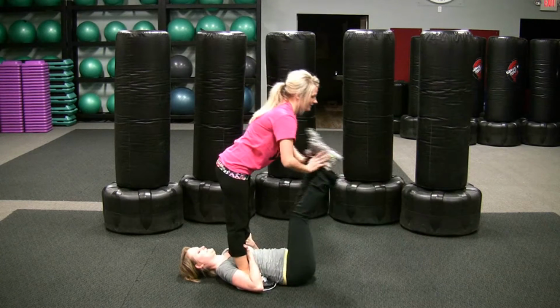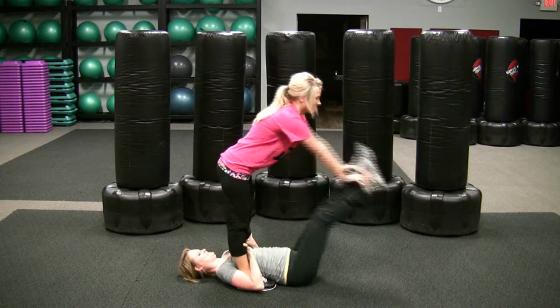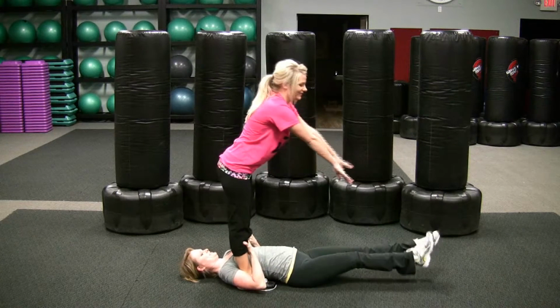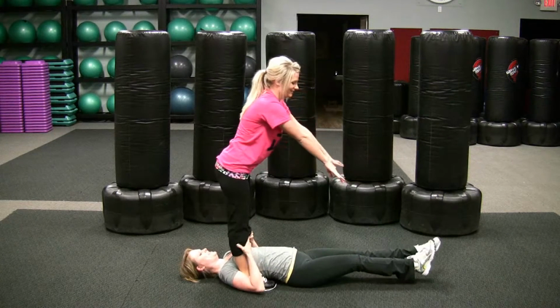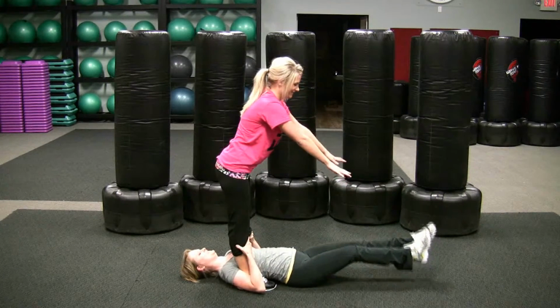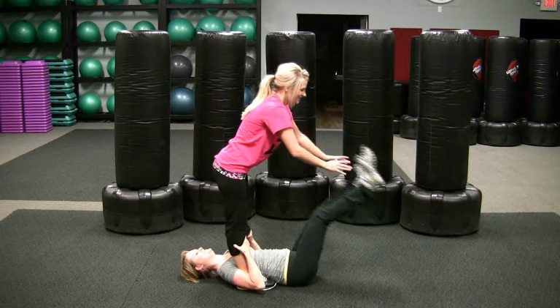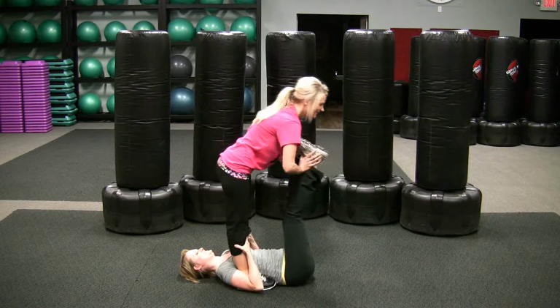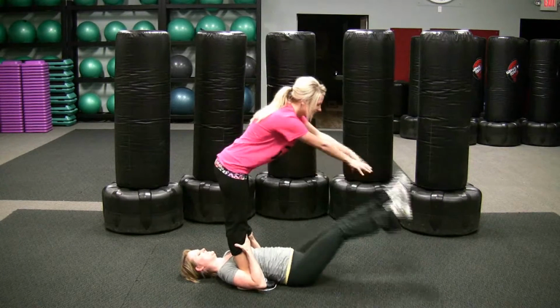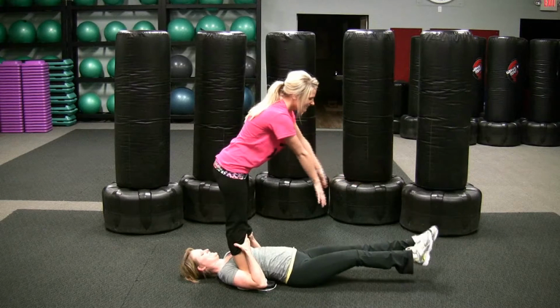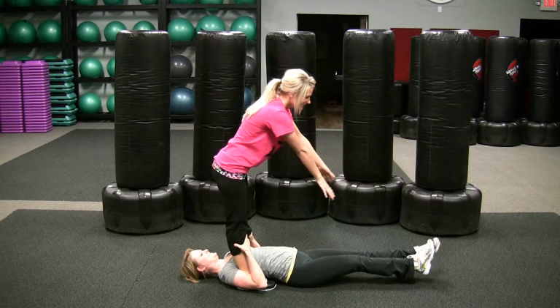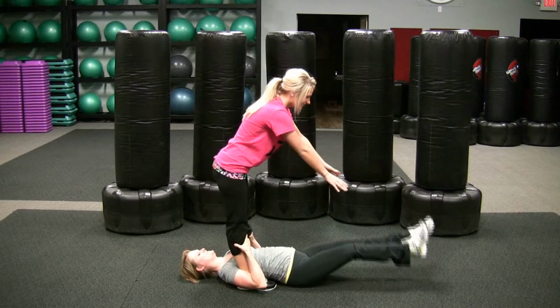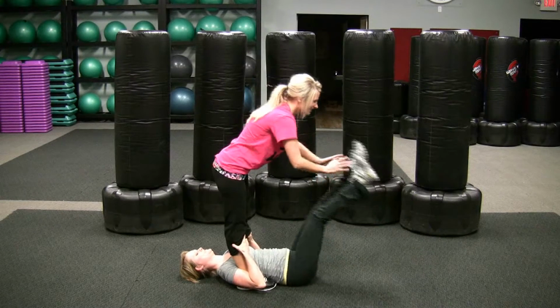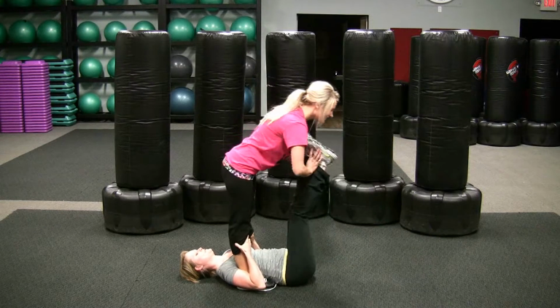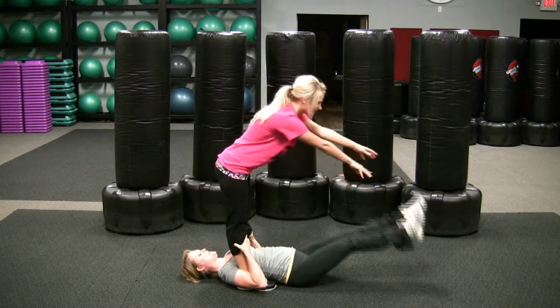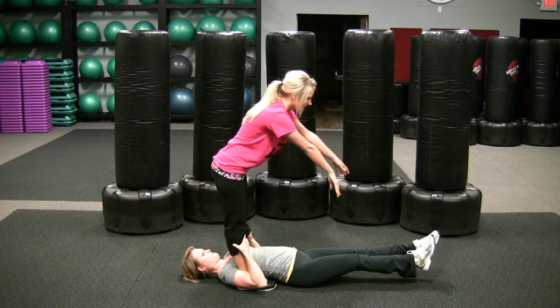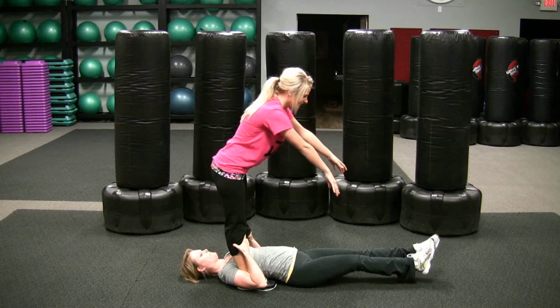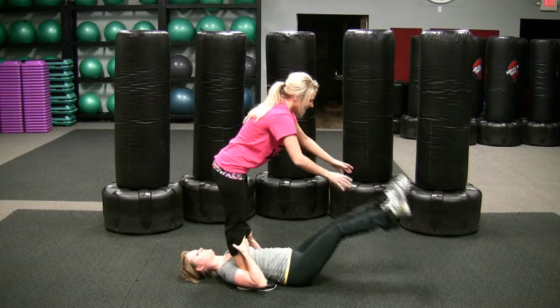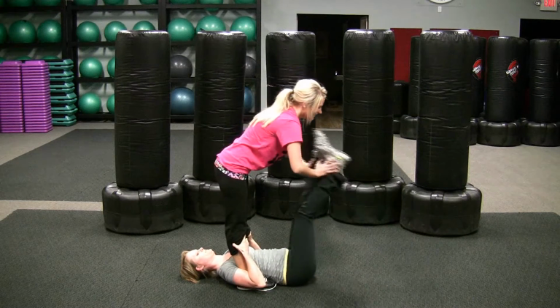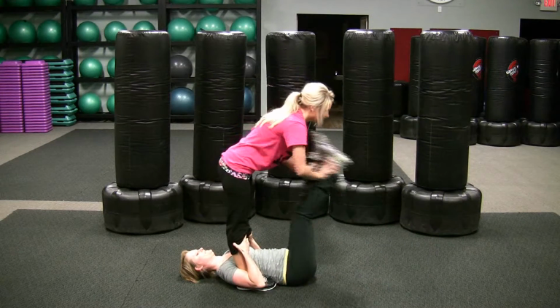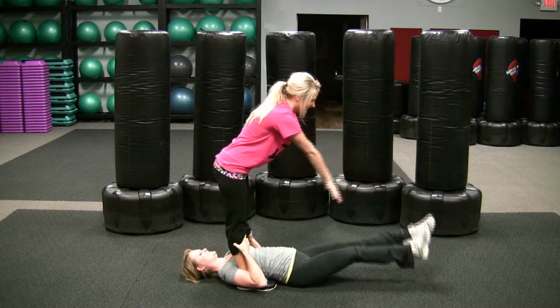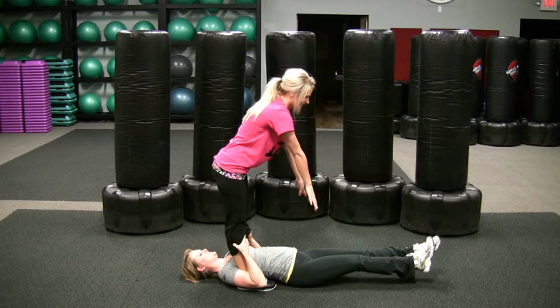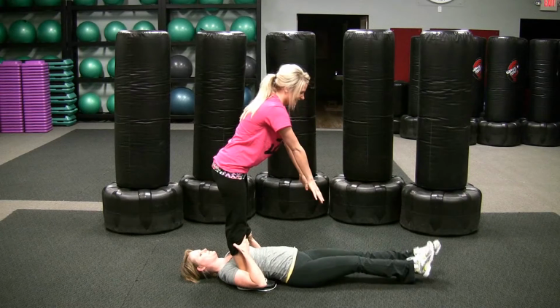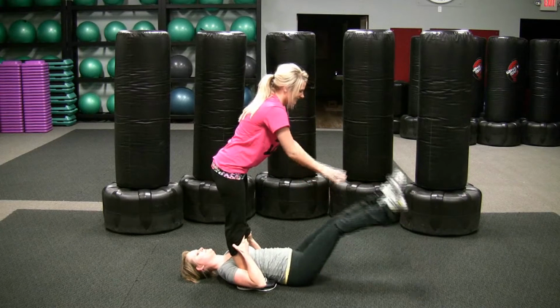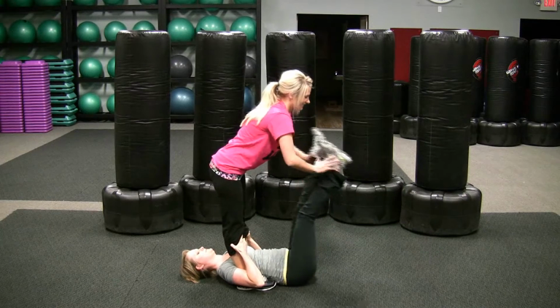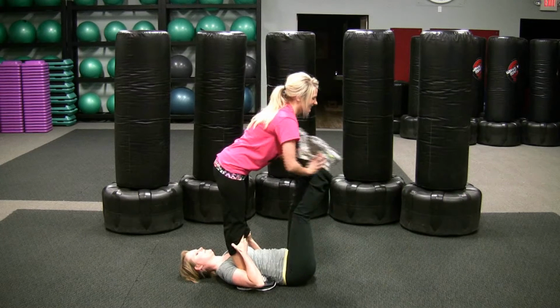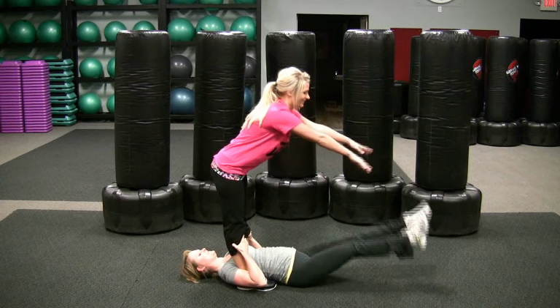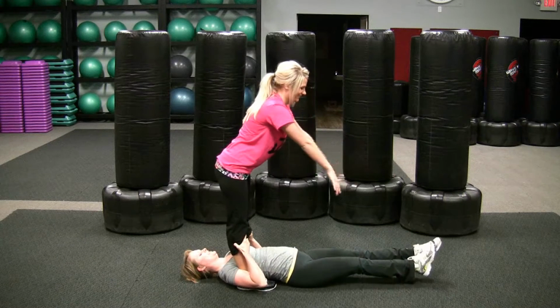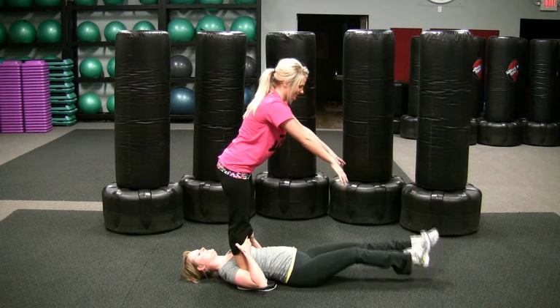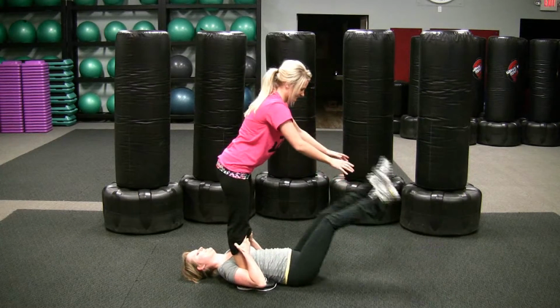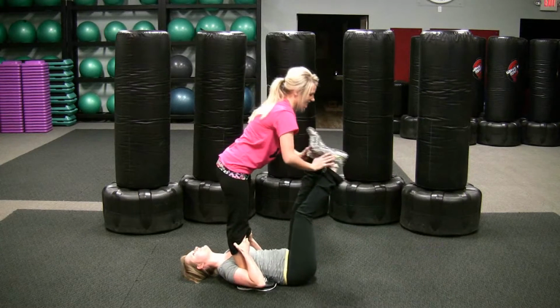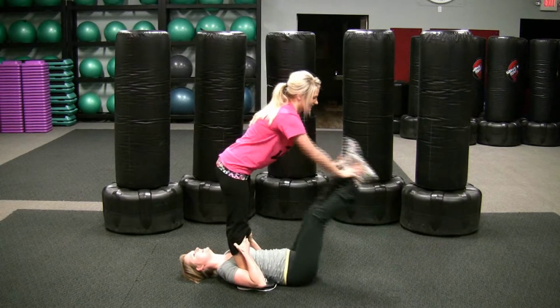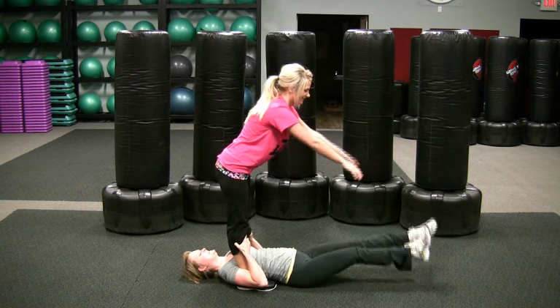The harder you throw, the more work they get for their low abs. Try not to let your feet touch the floor — as they throw your feet down, try to stop just above the floor.